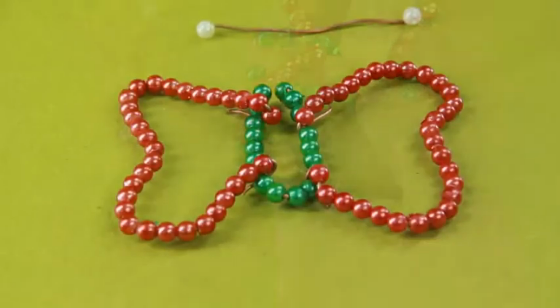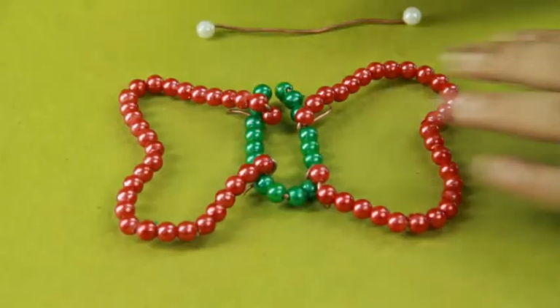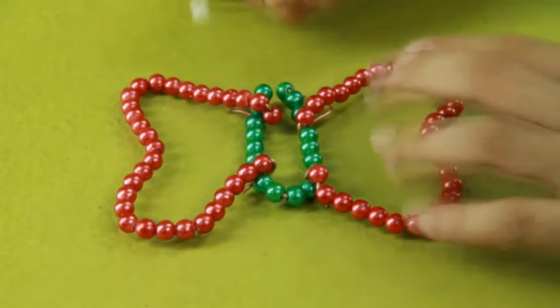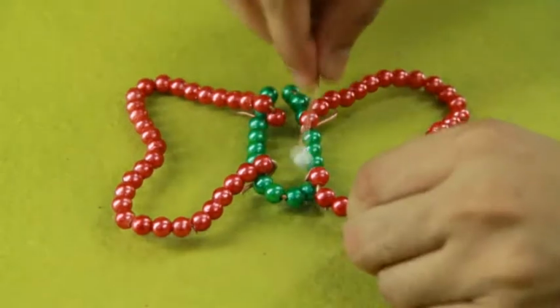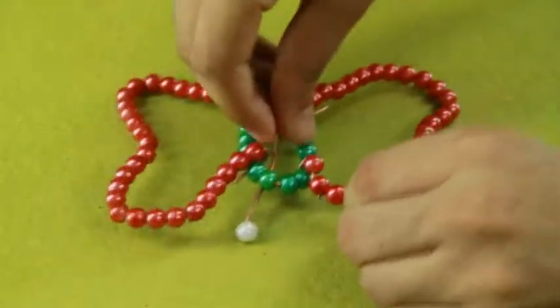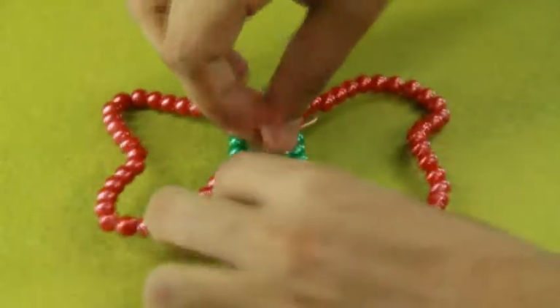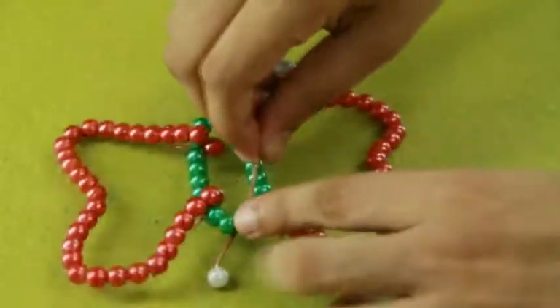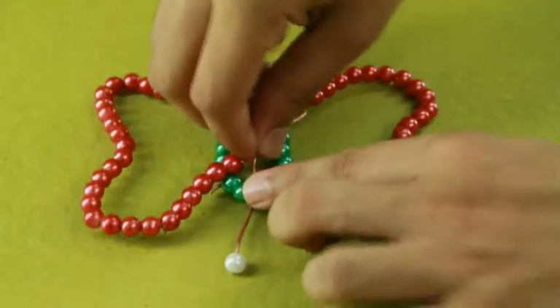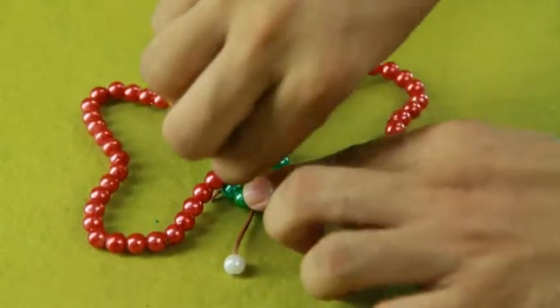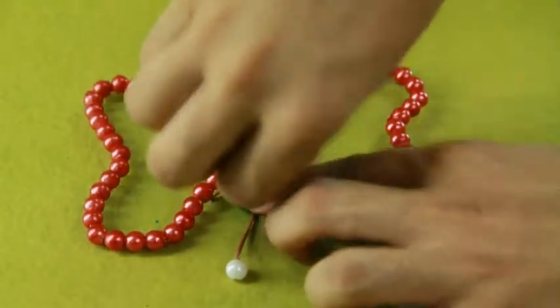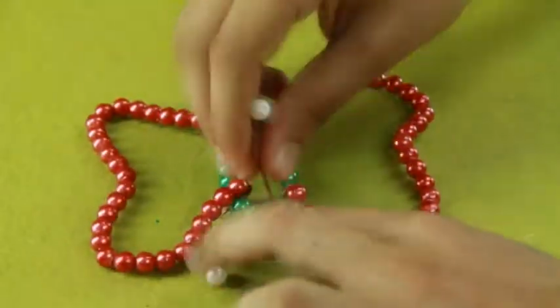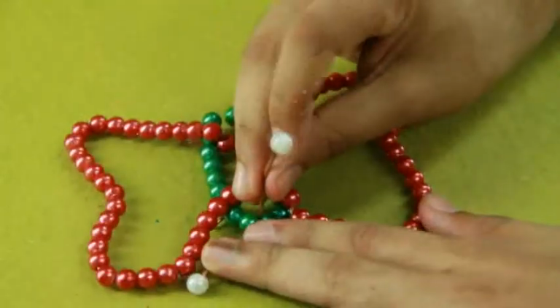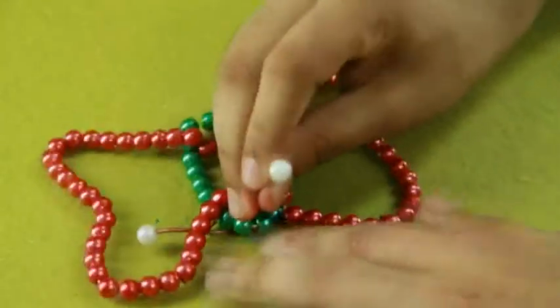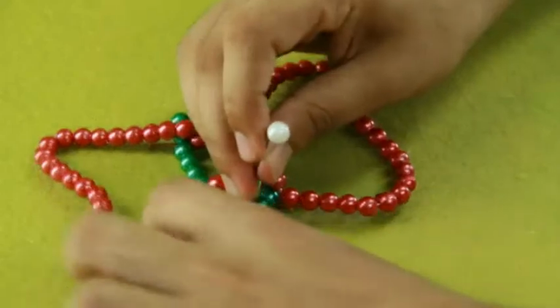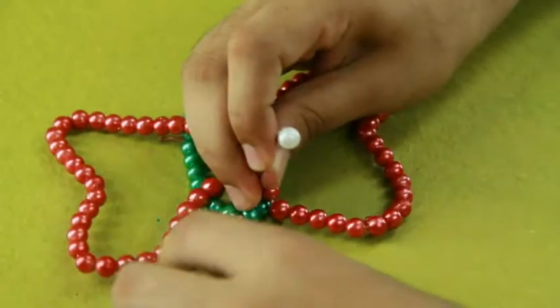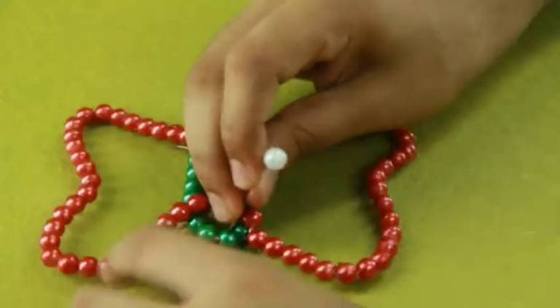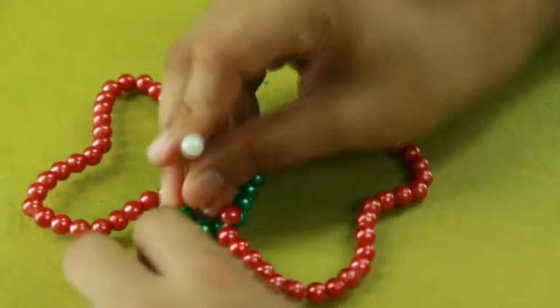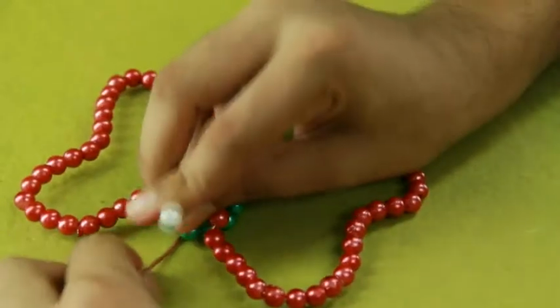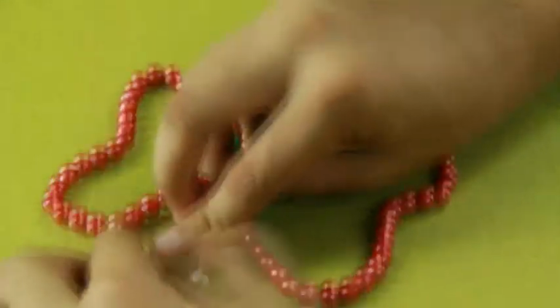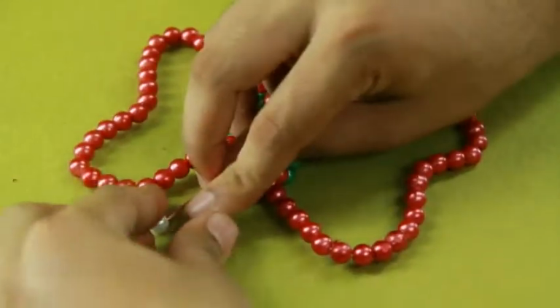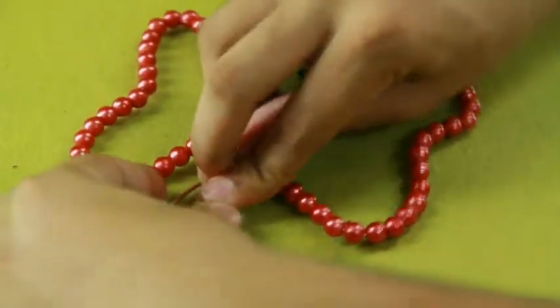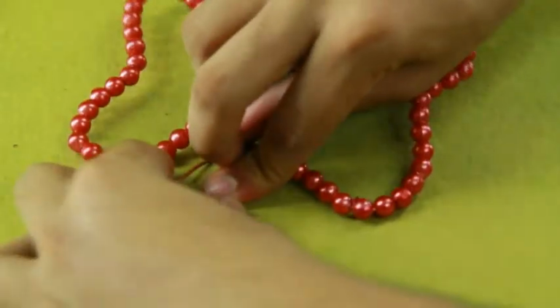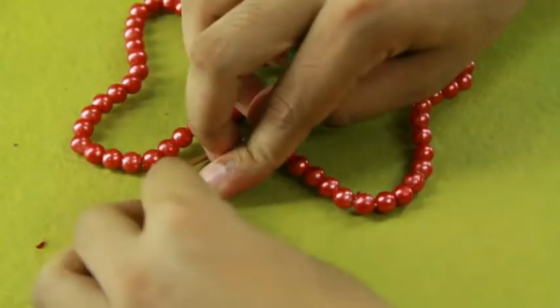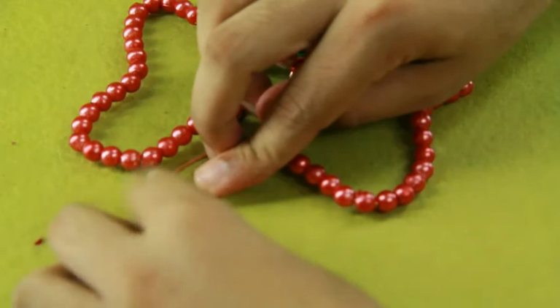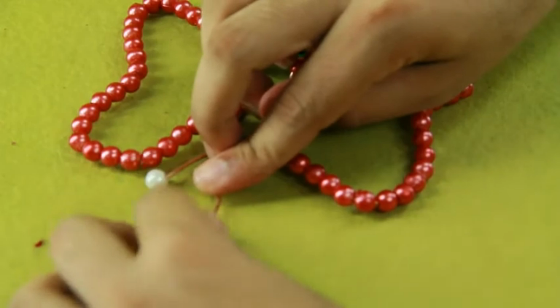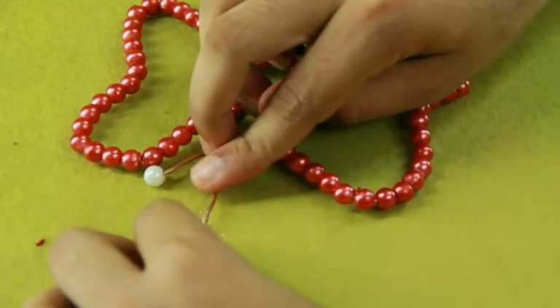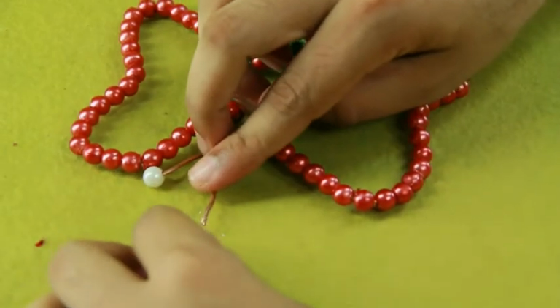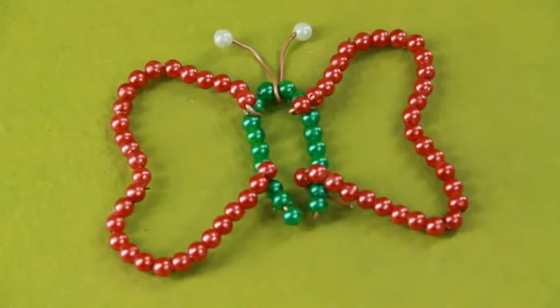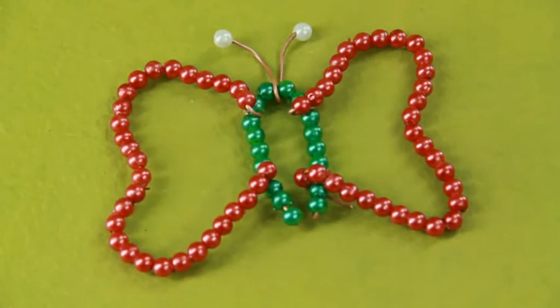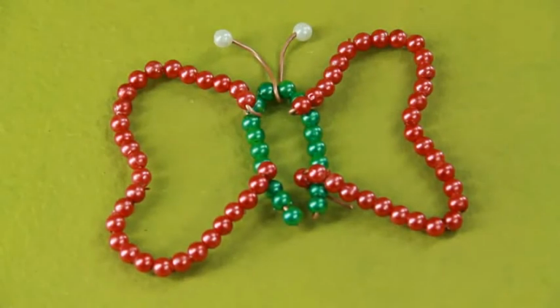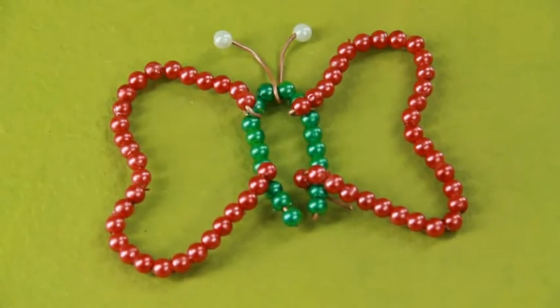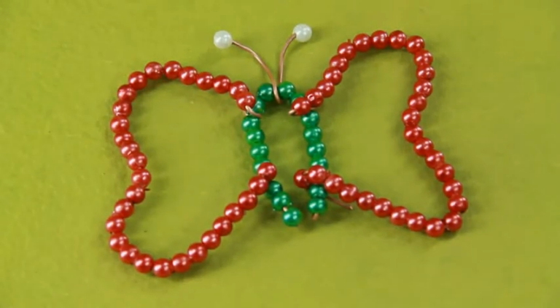Tie two small strips of copper wire on the upper part of the body to make the antennas. Insert beads into these two pieces of wires and seal it. Your beads butterfly is ready.